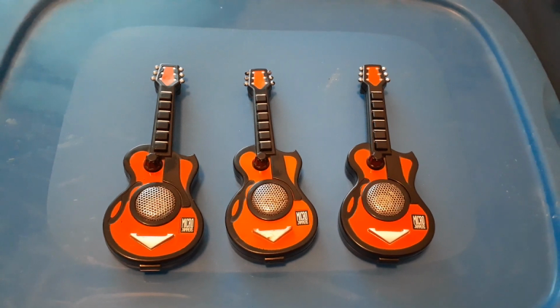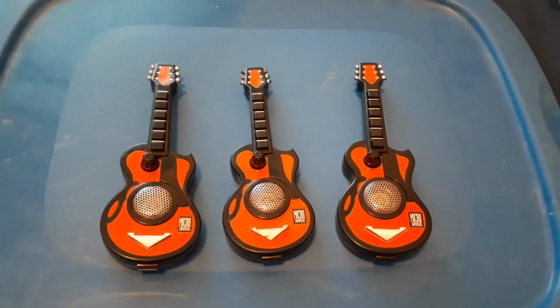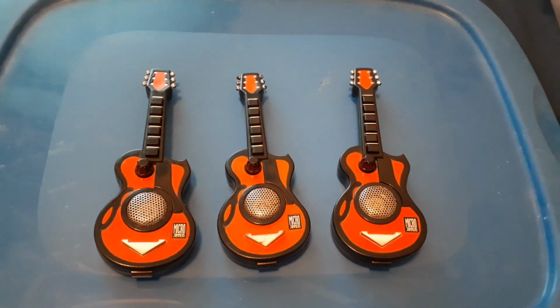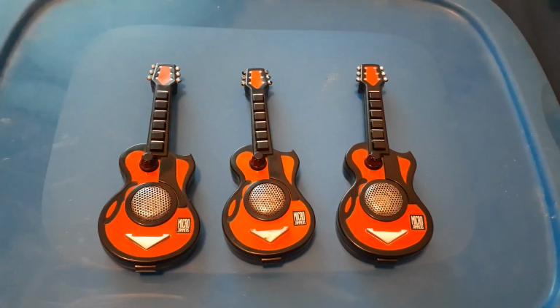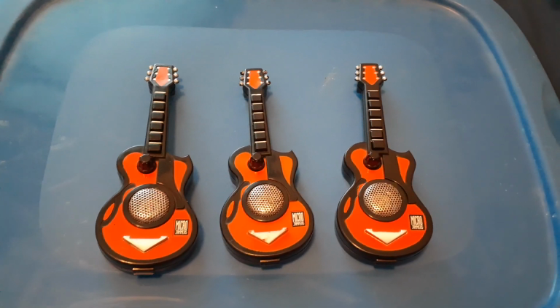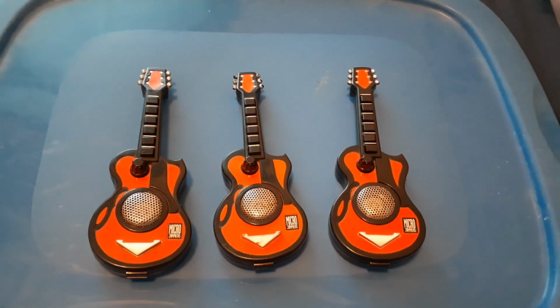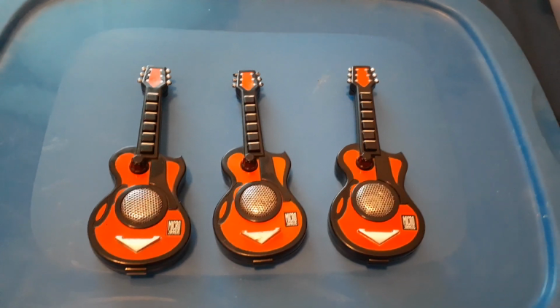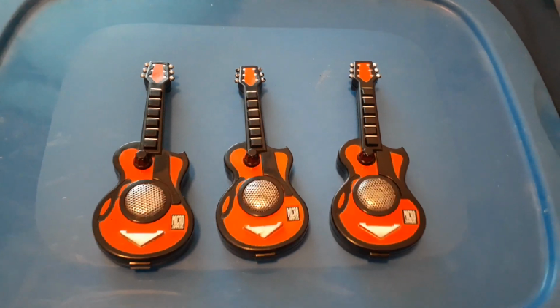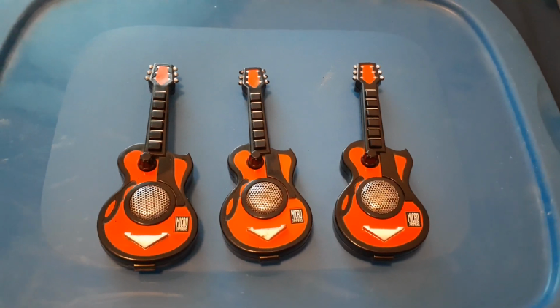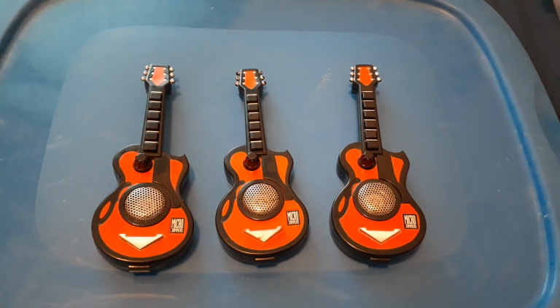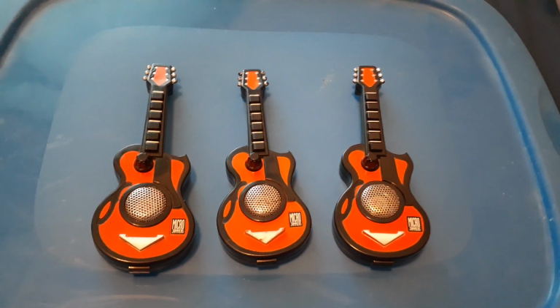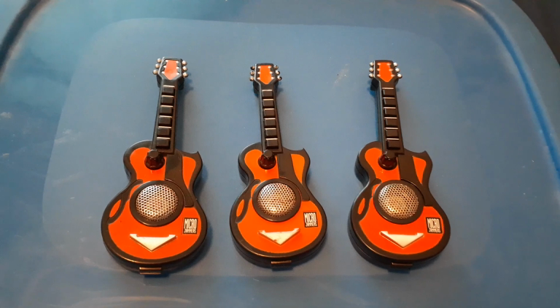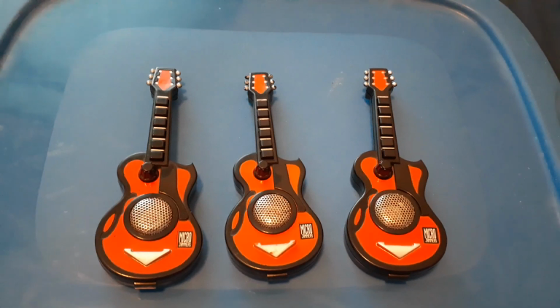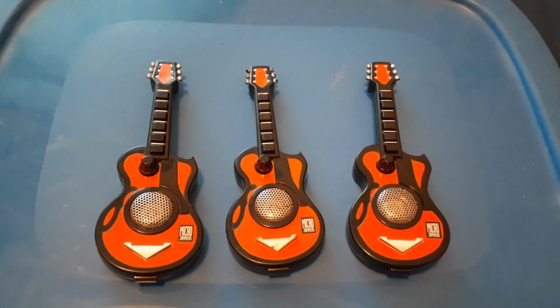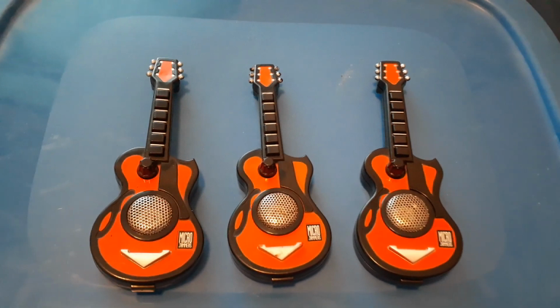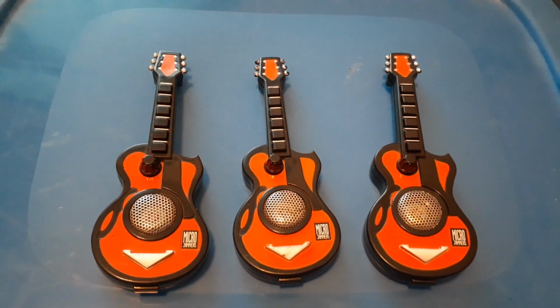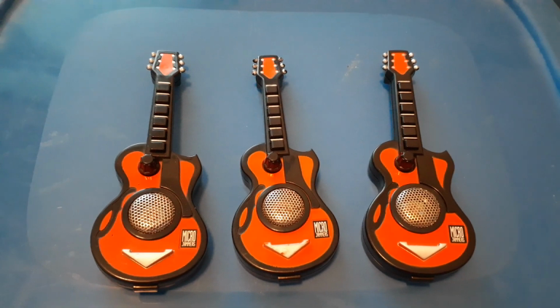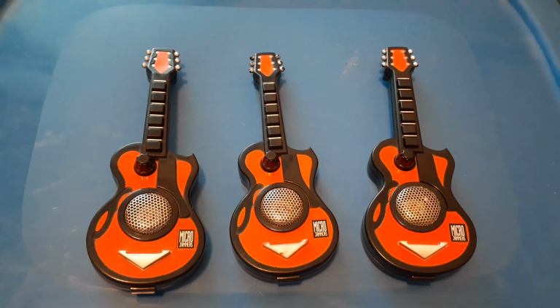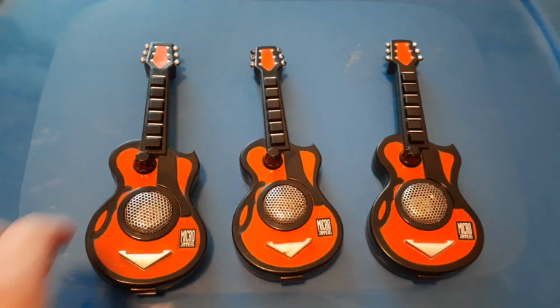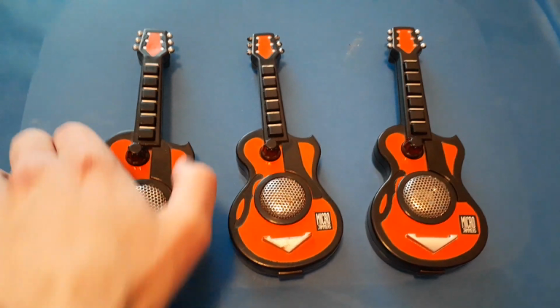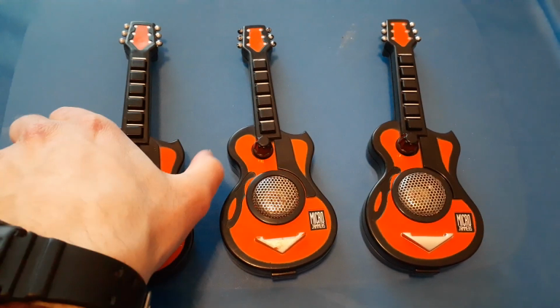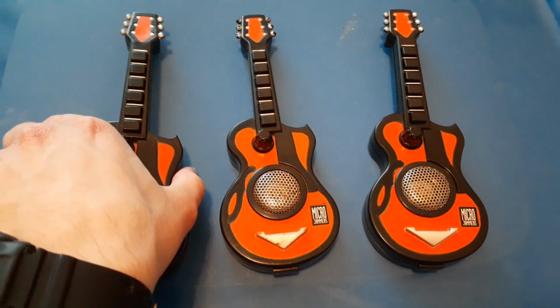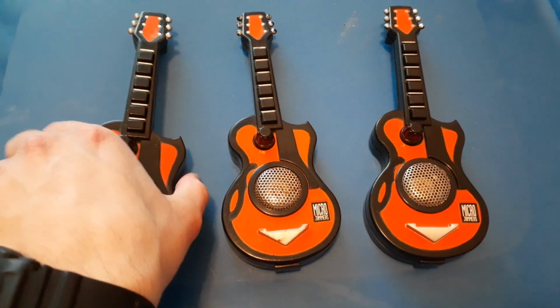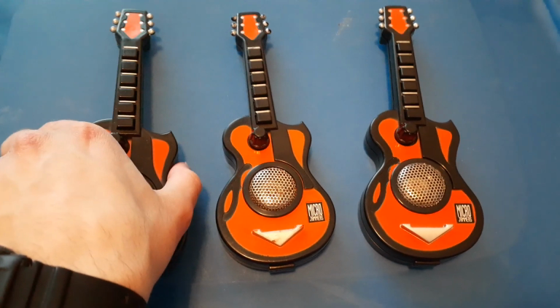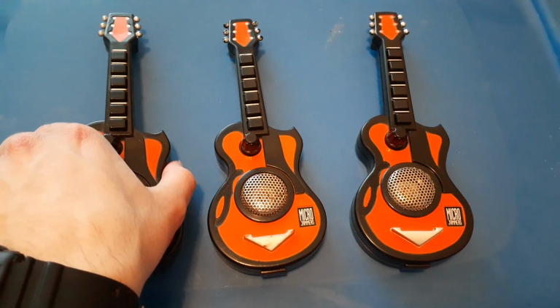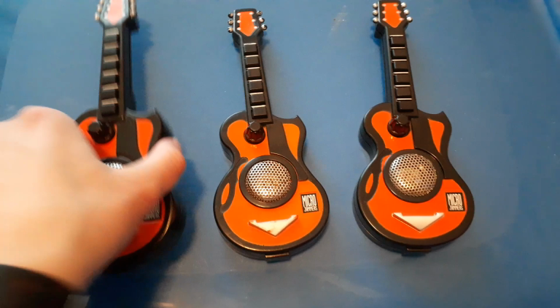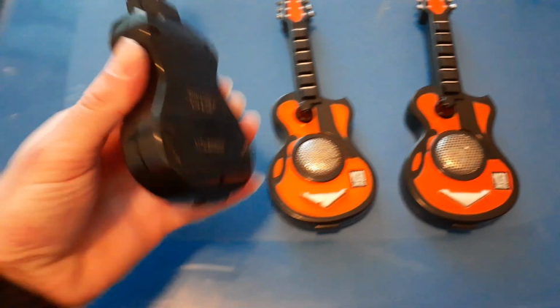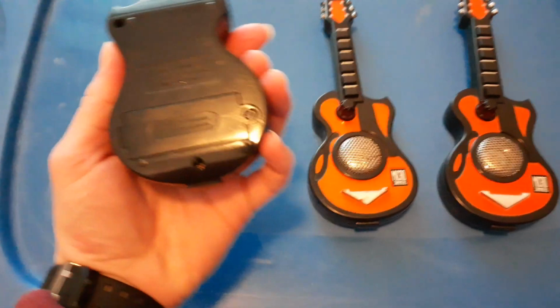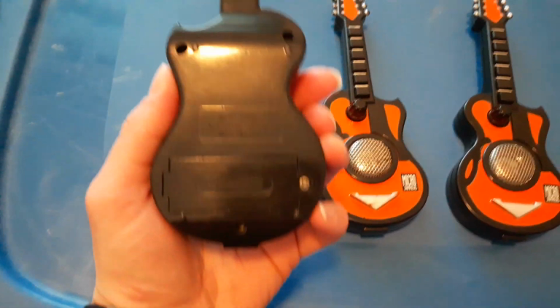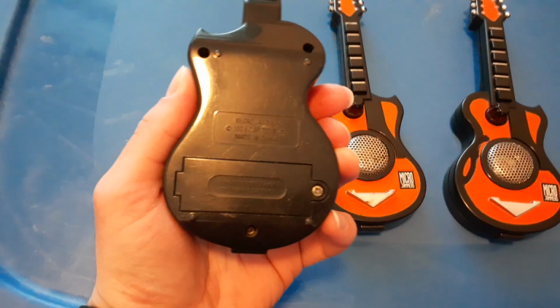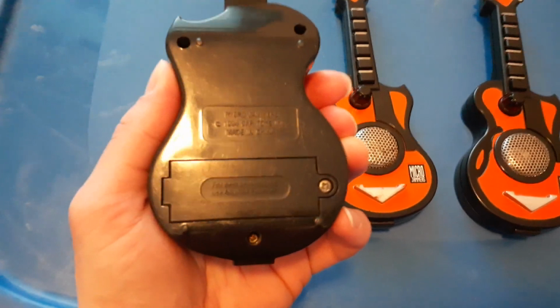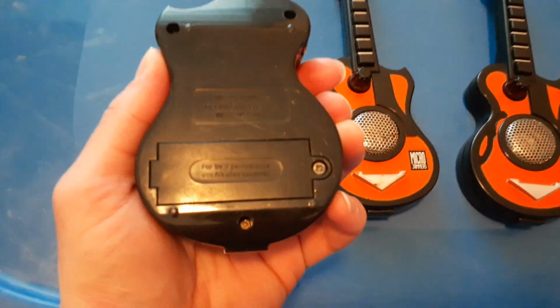Hello, it's Reviewman again. And now I'm gonna show you the Microjammers guitar and see the back here.